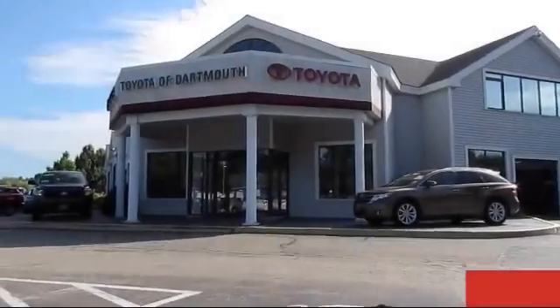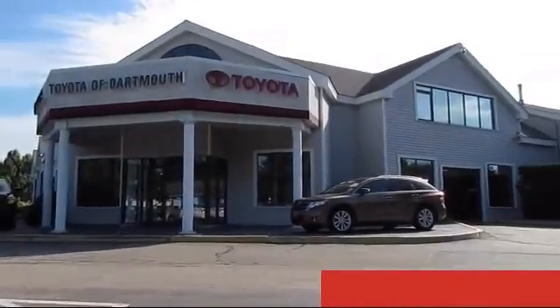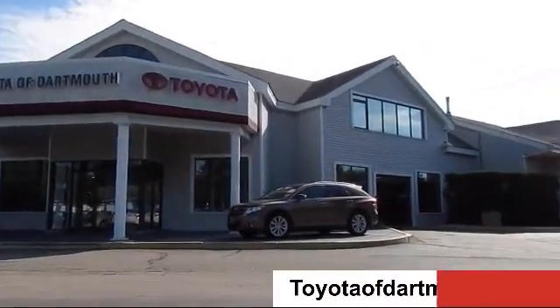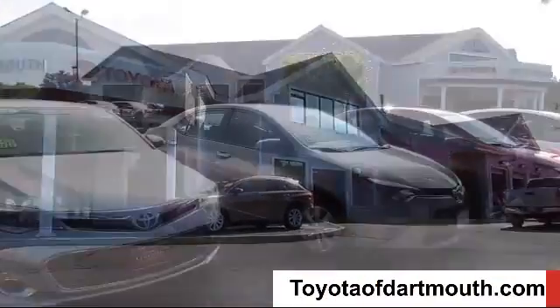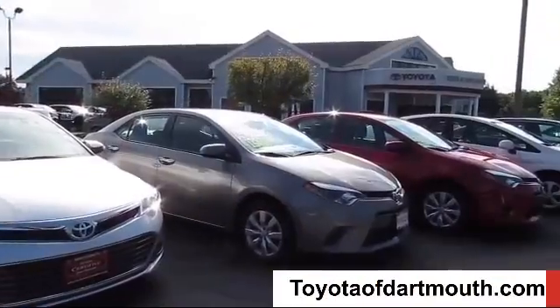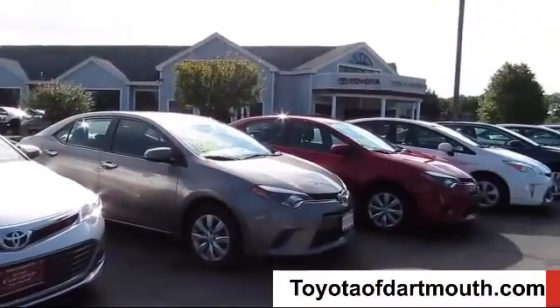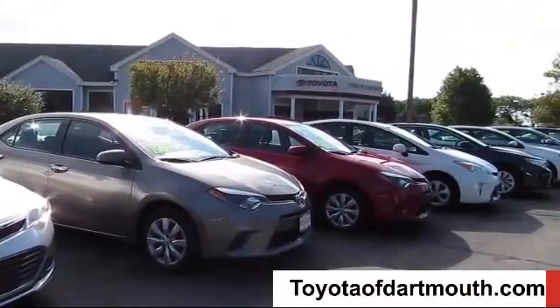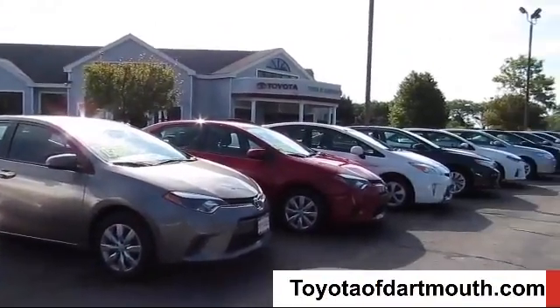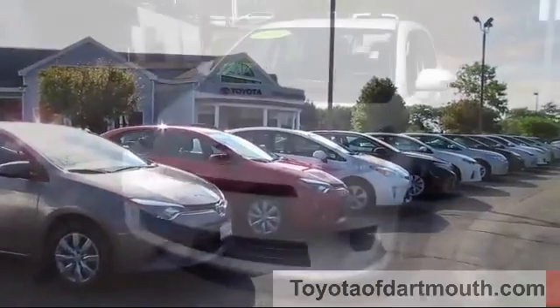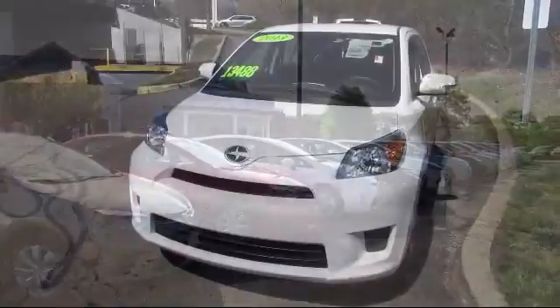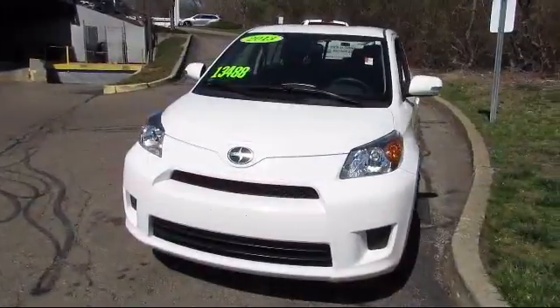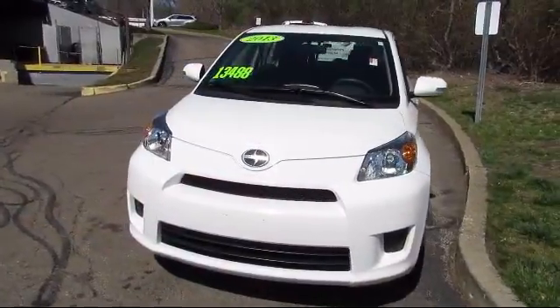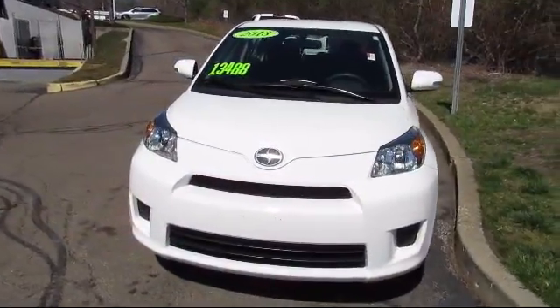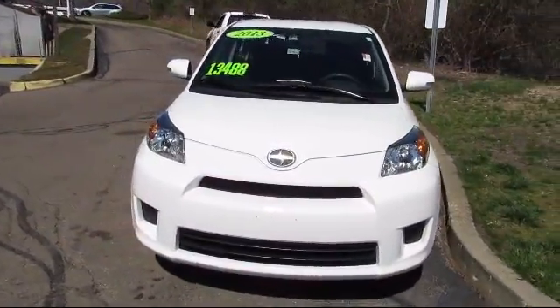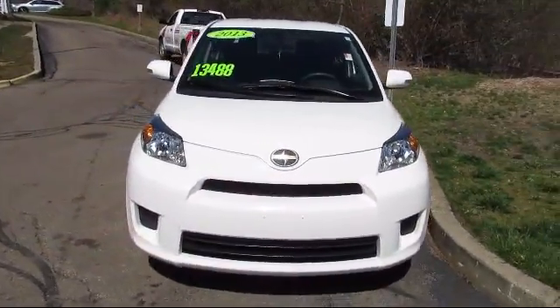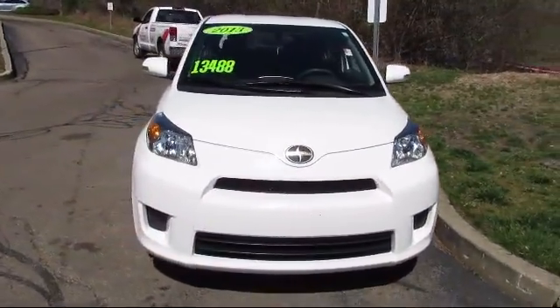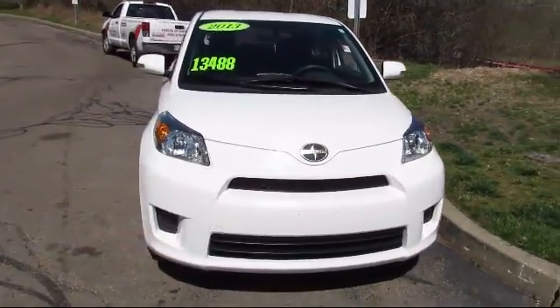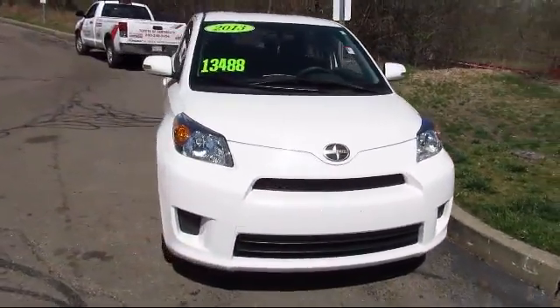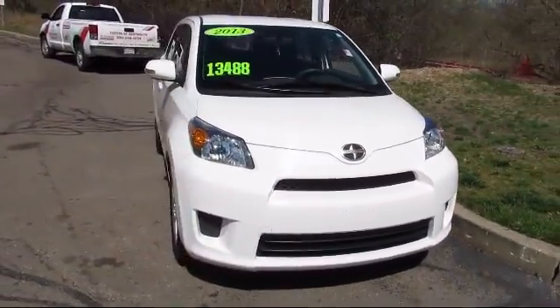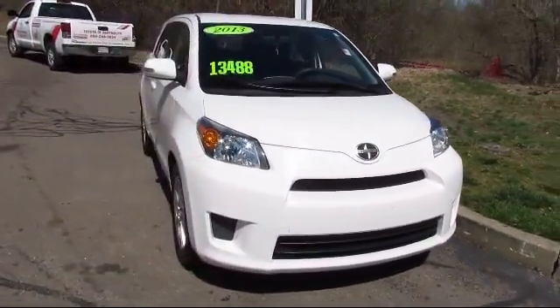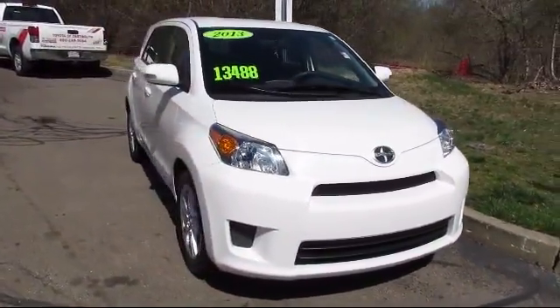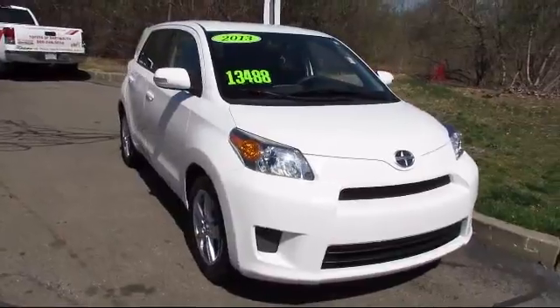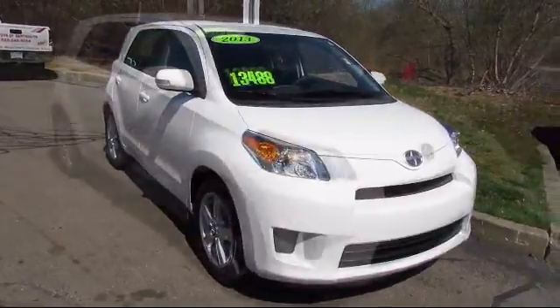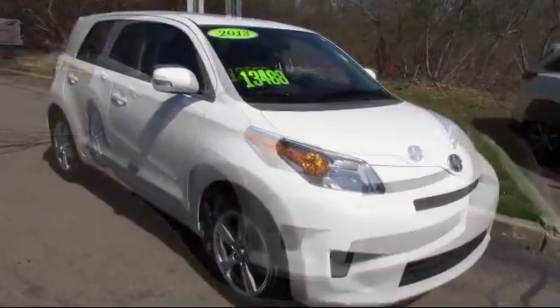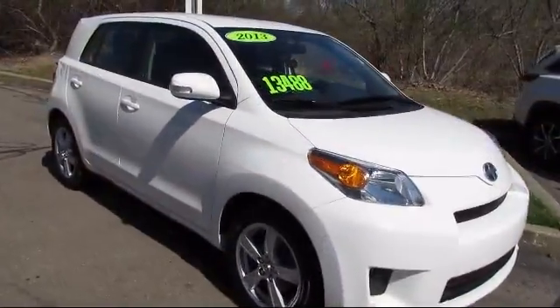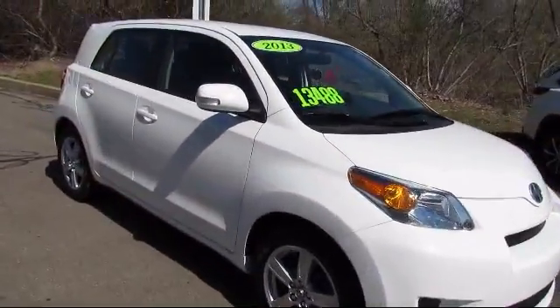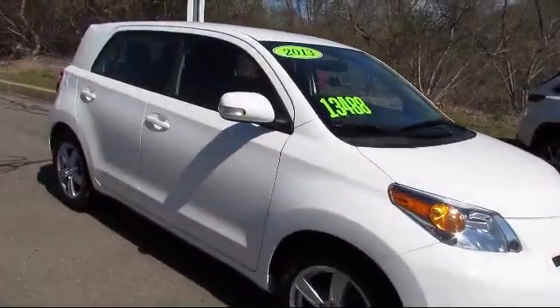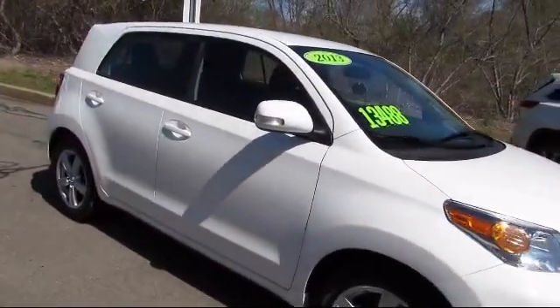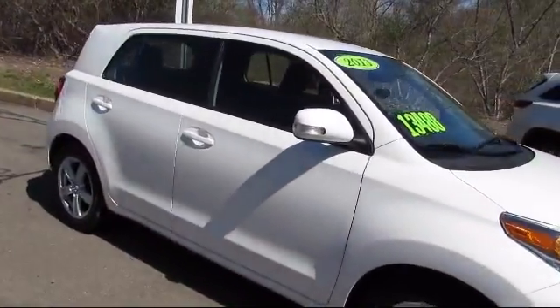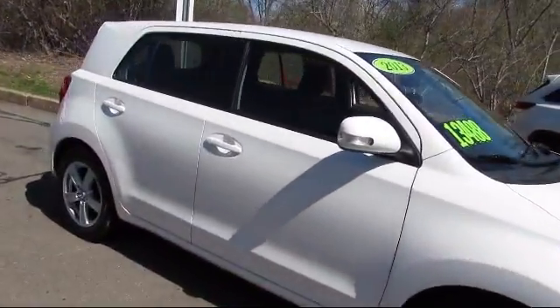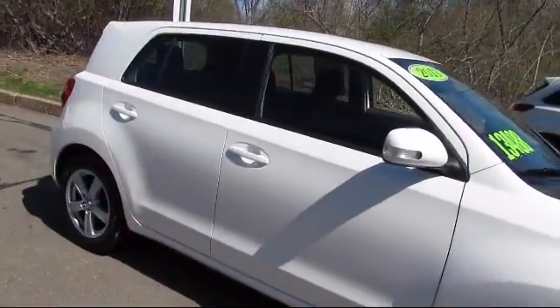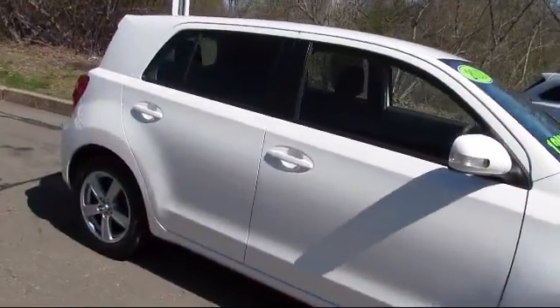Welcome to Toyota of Dartmouth. Here's a look at one of our quality pre-owned vehicles from our great selection of cars, trucks, and SUVs. It comes equipped with many standard and optional features, and has less than 35,000 miles on the odometer.